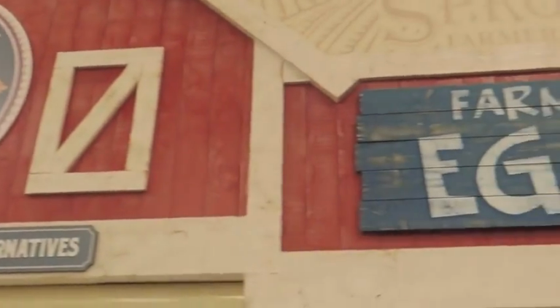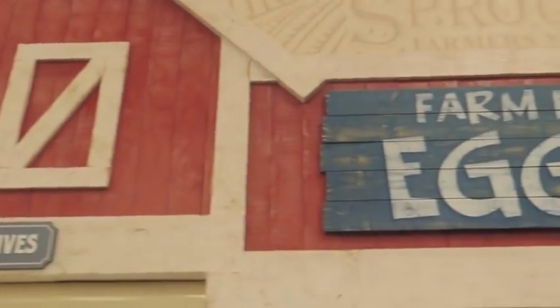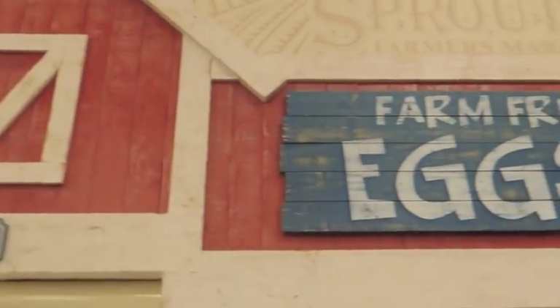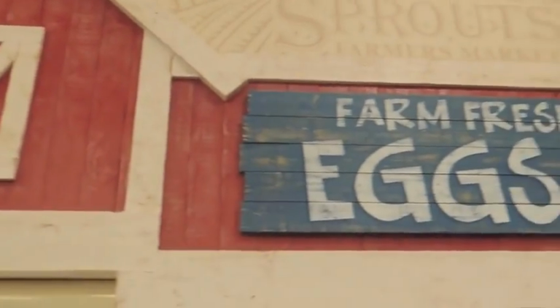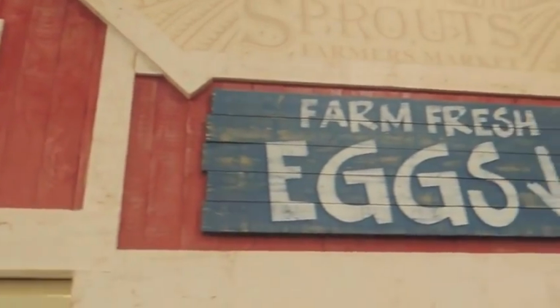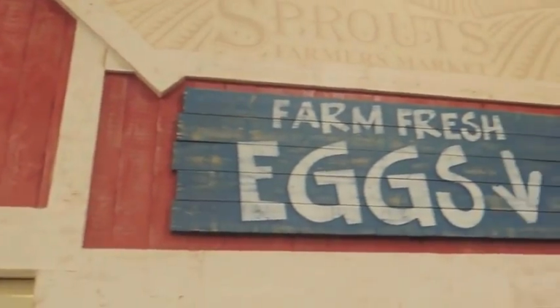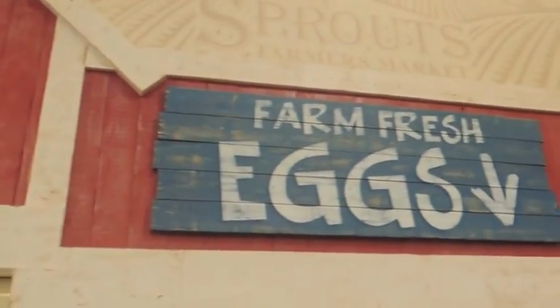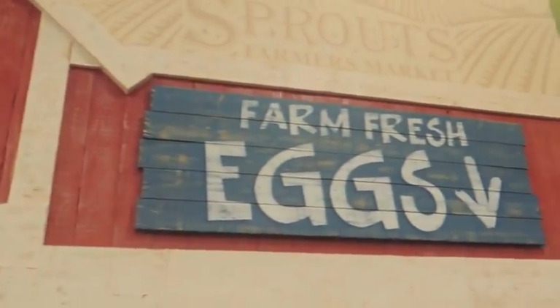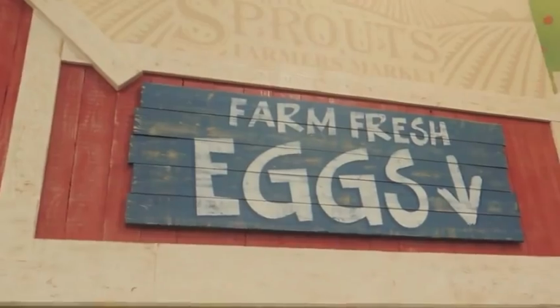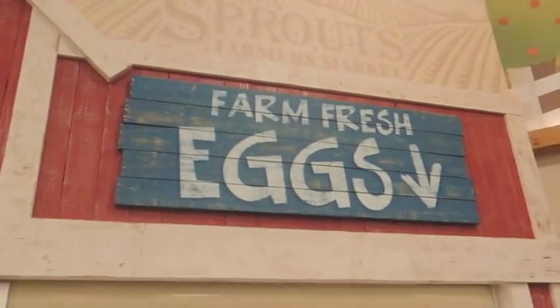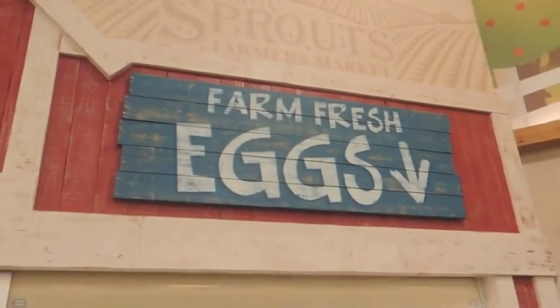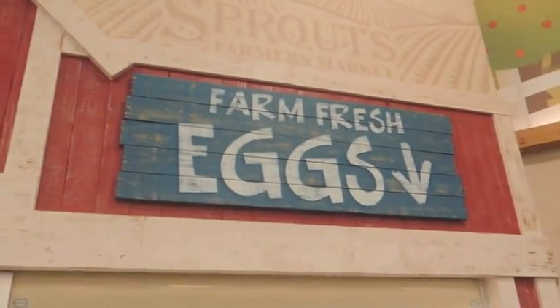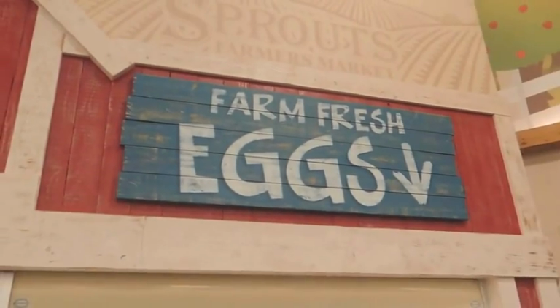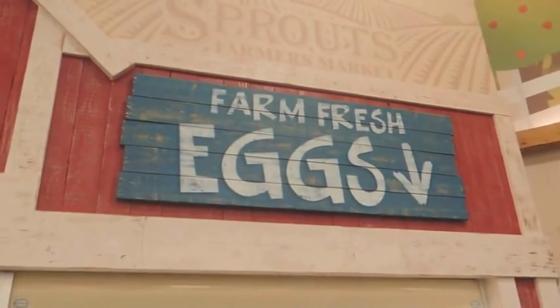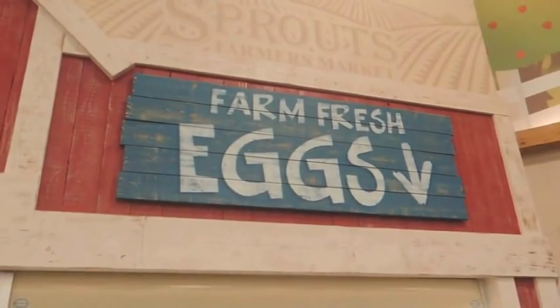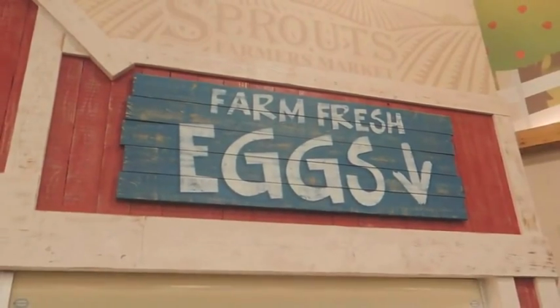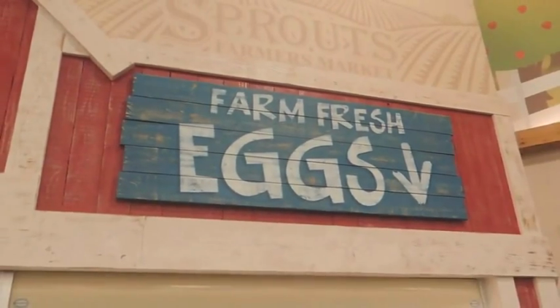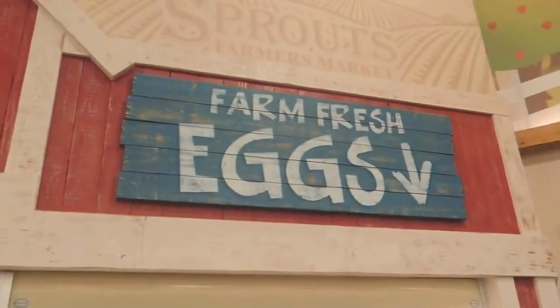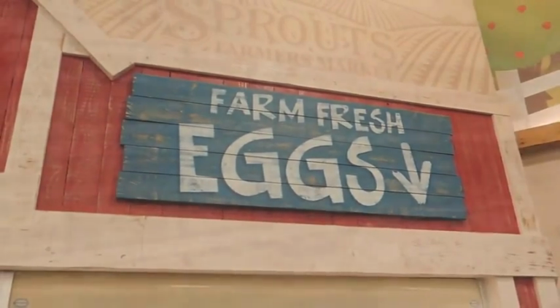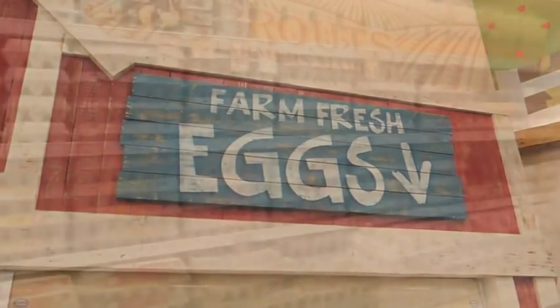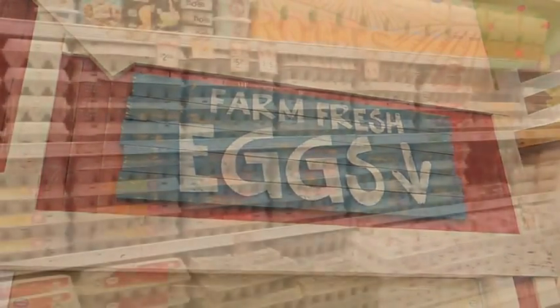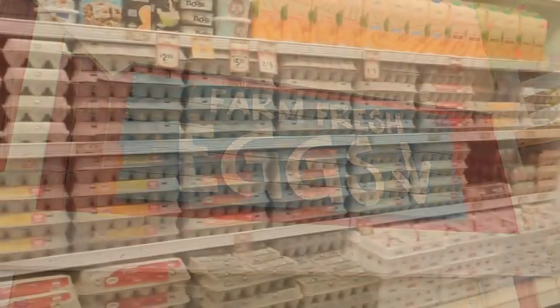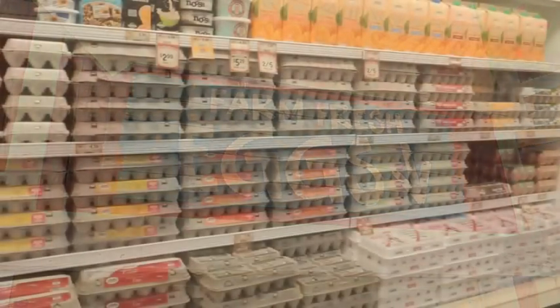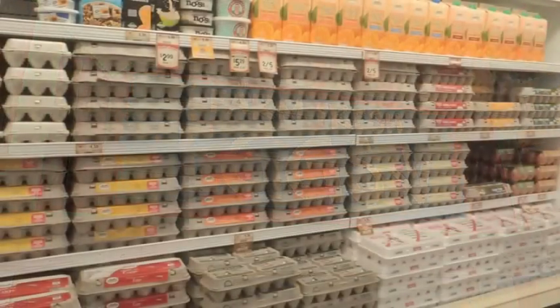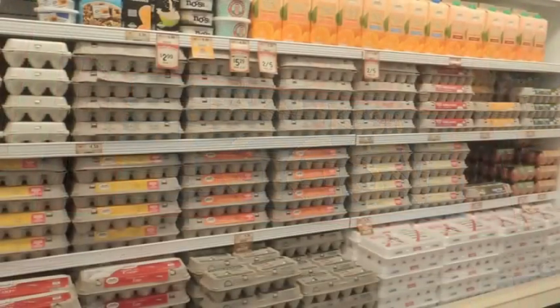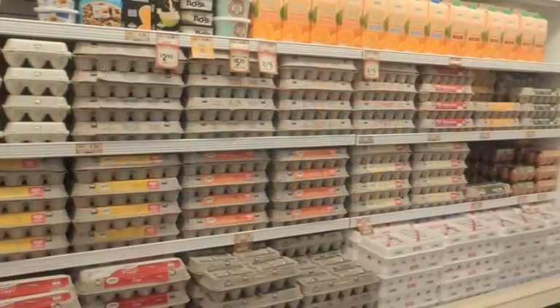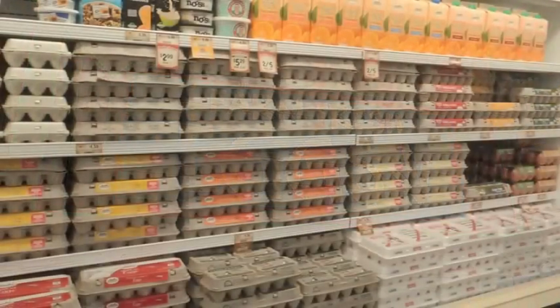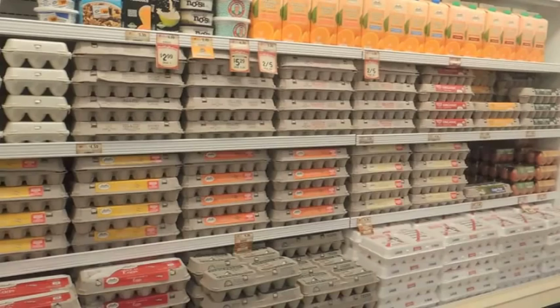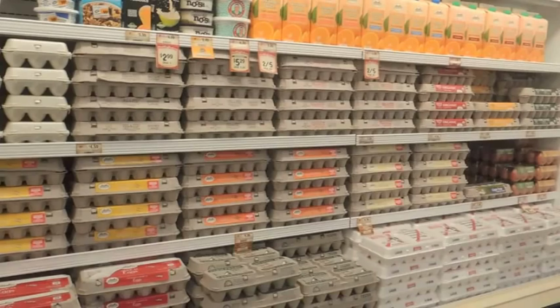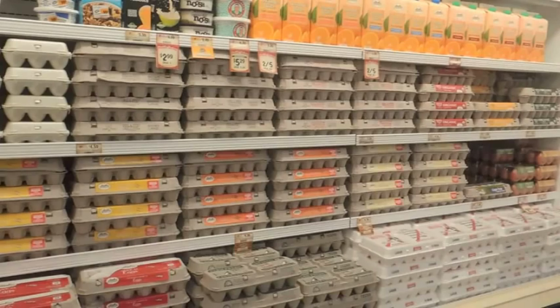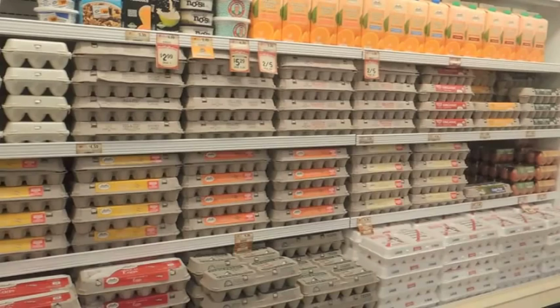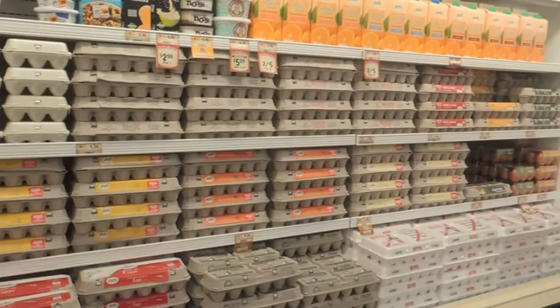The sign says farm fresh eggs — and there they are!